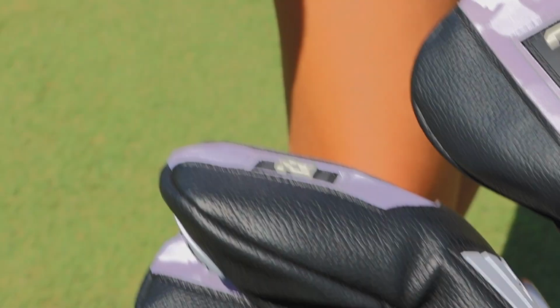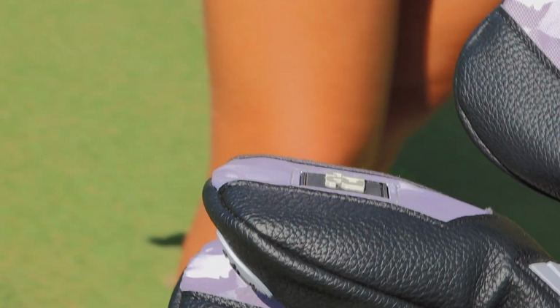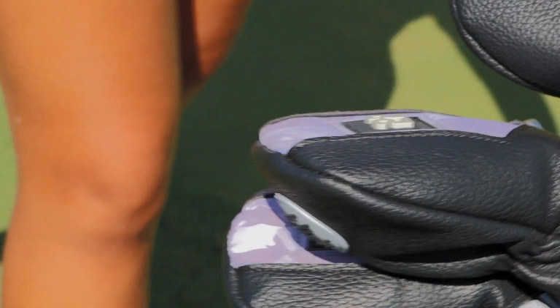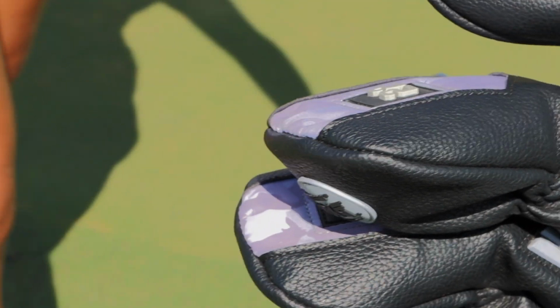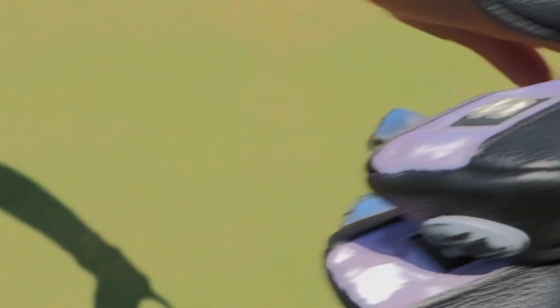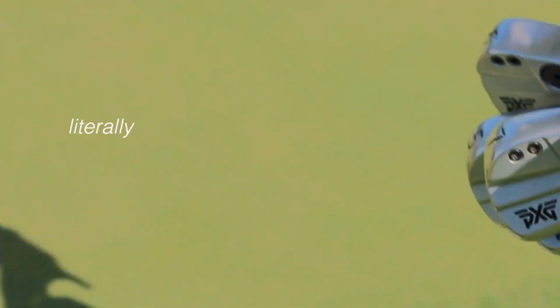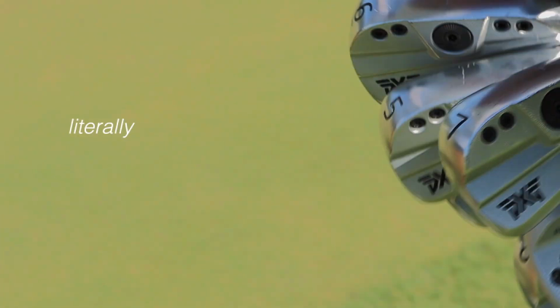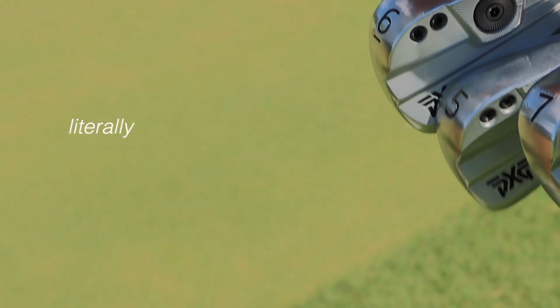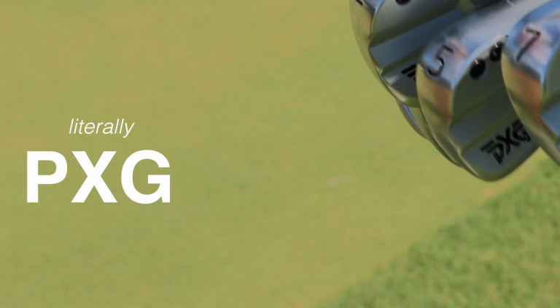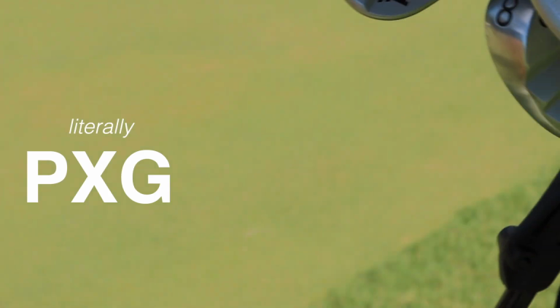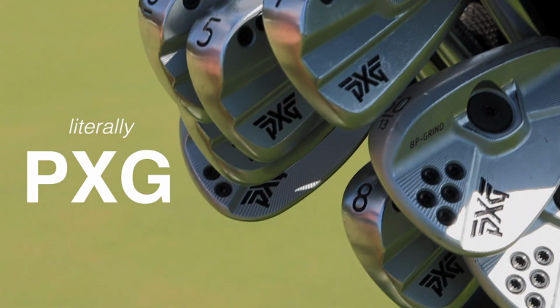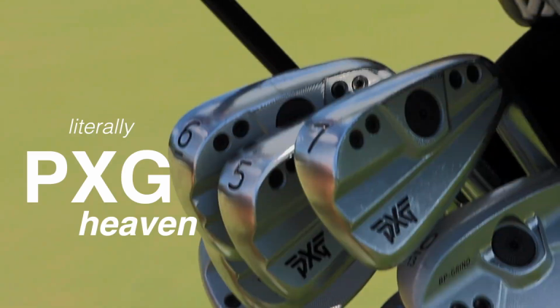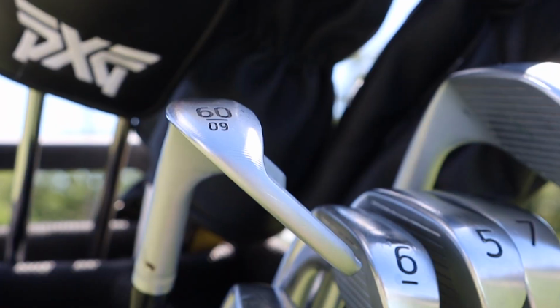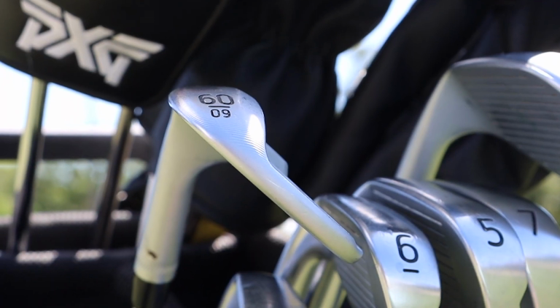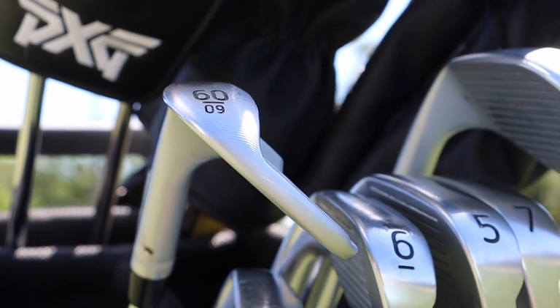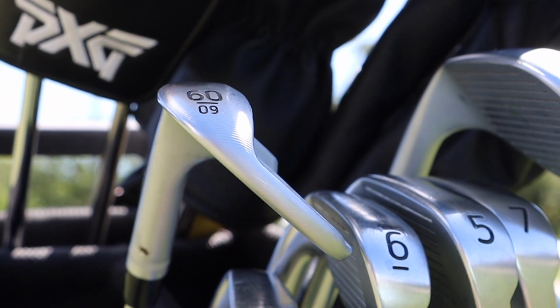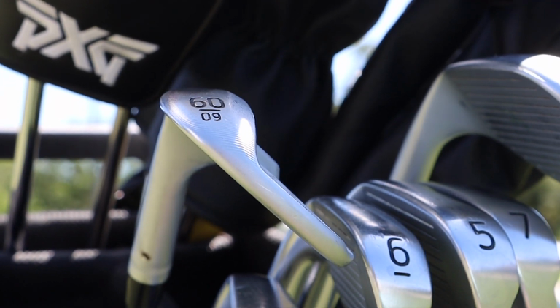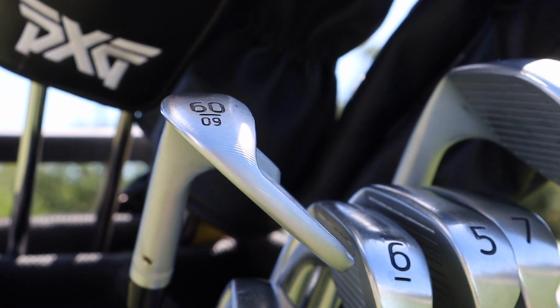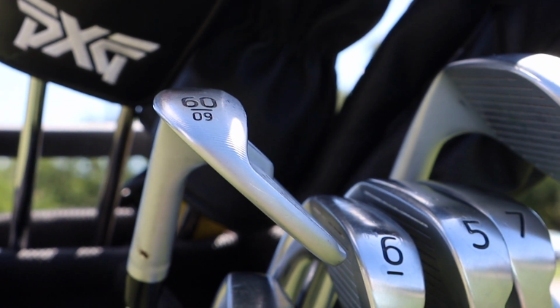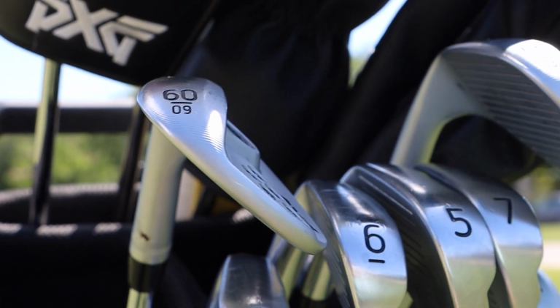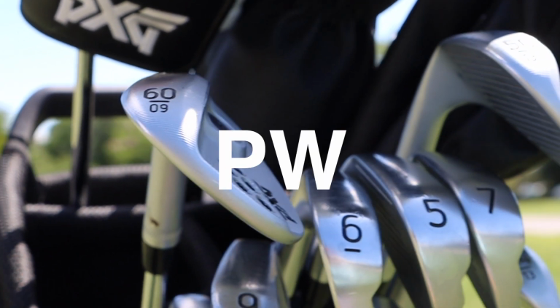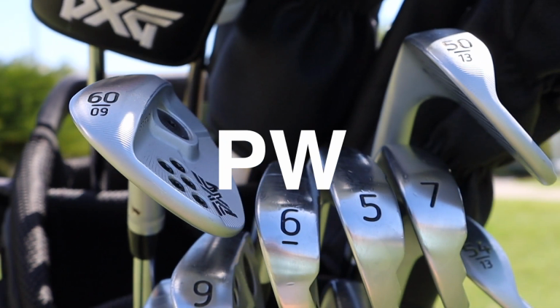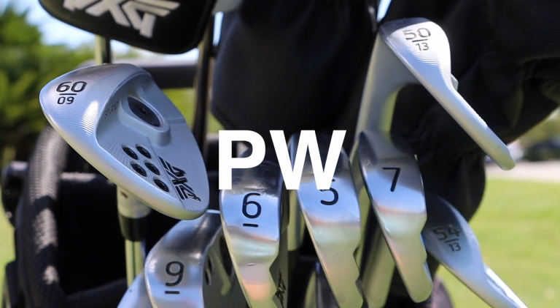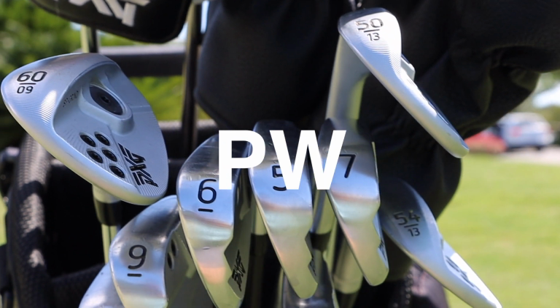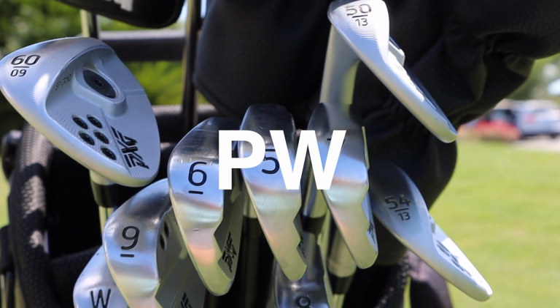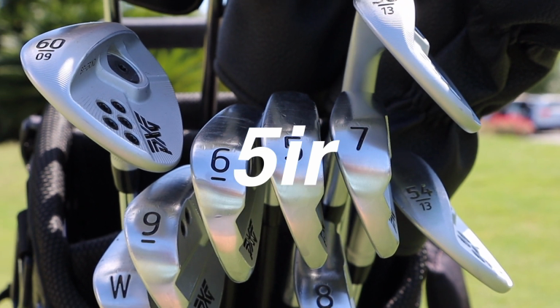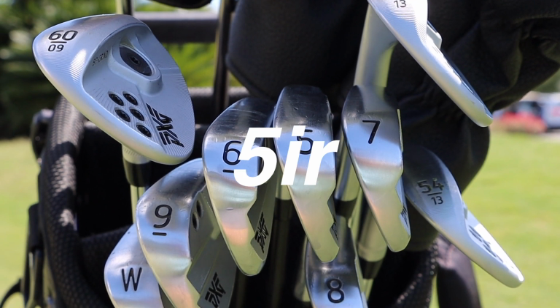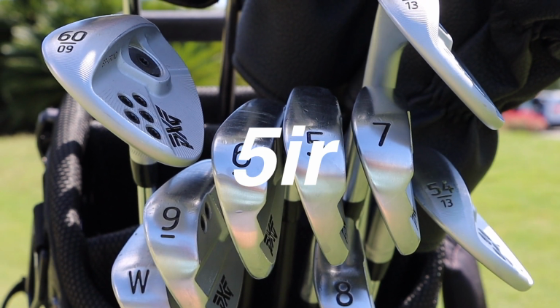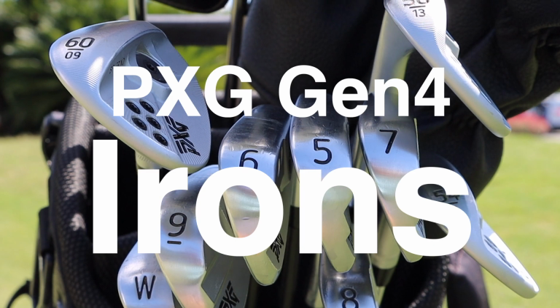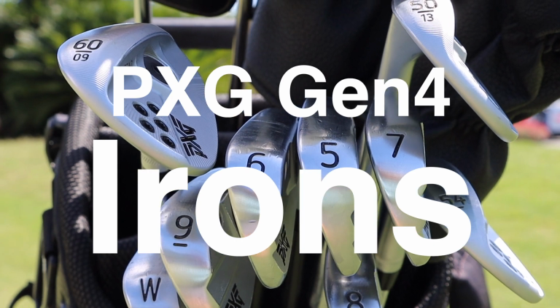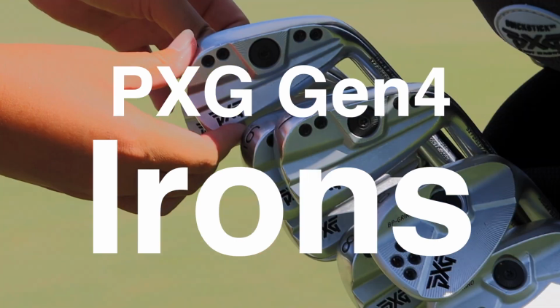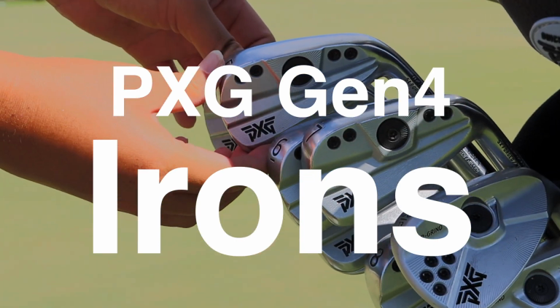Down at the bottom is literally PXG heaven. I got from pitching wedge all the way to 5 iron — I got the Gen 4 irons.